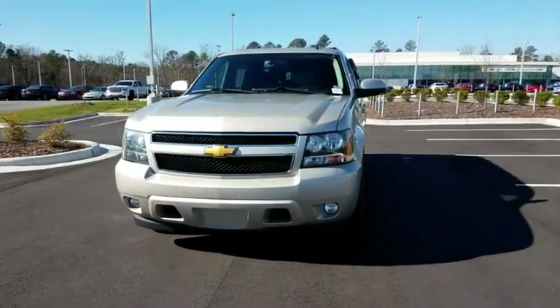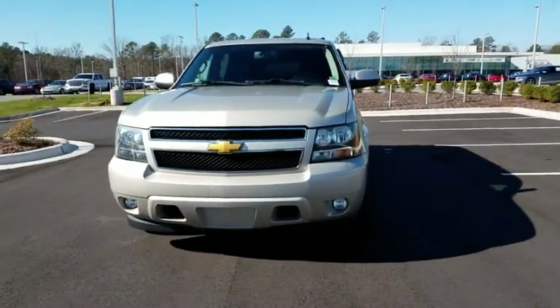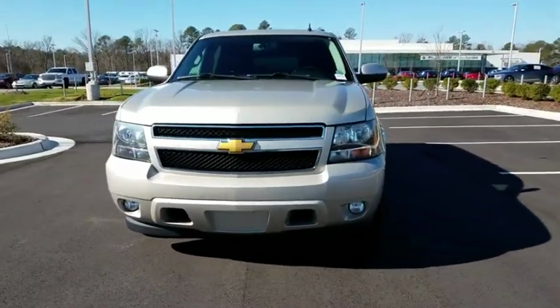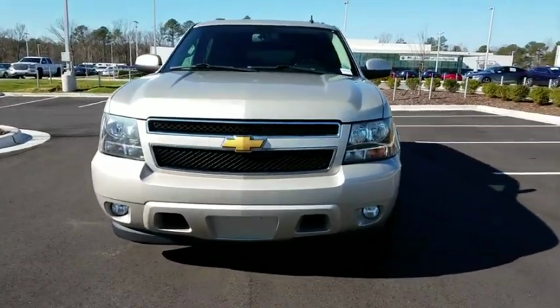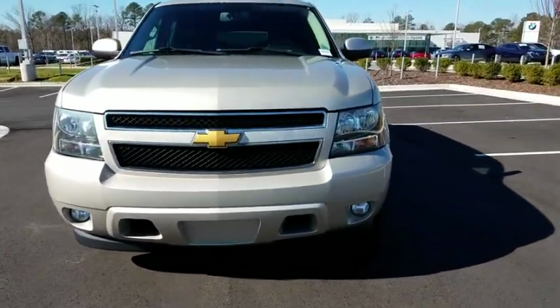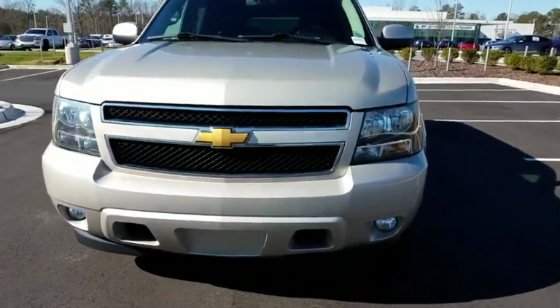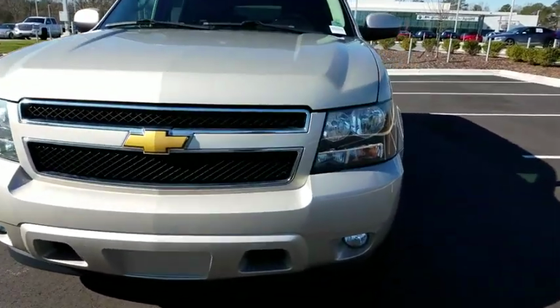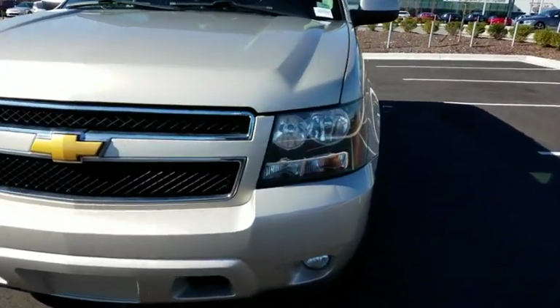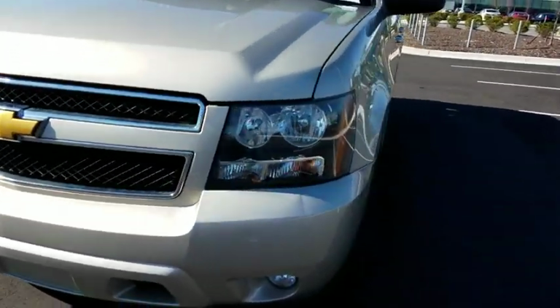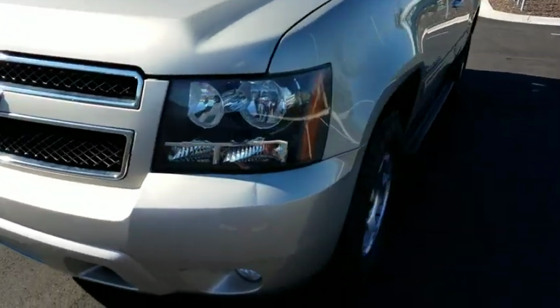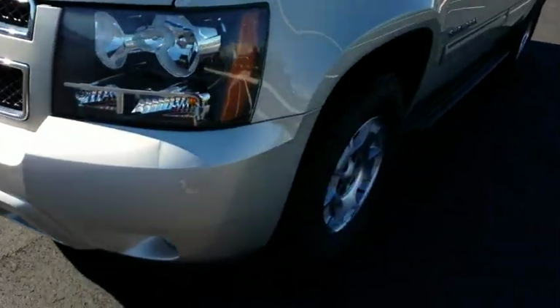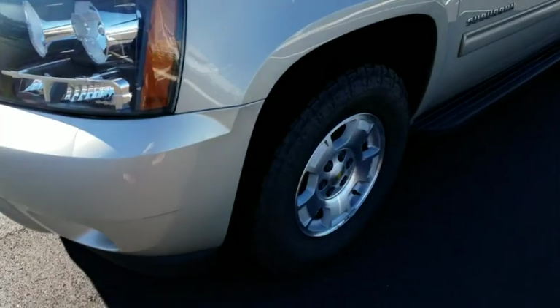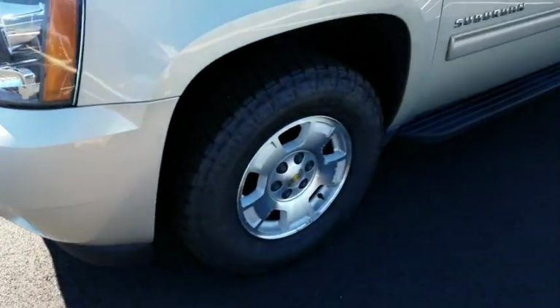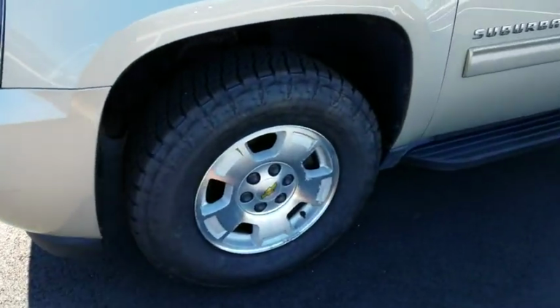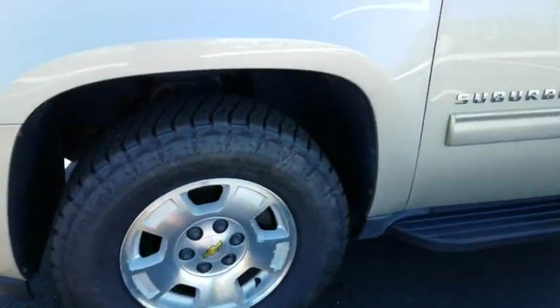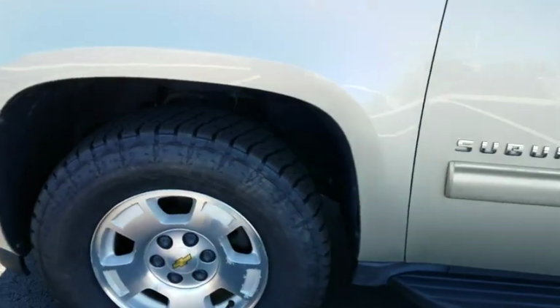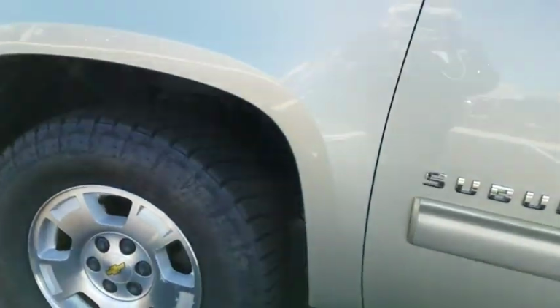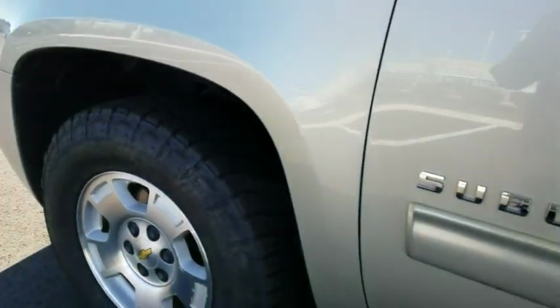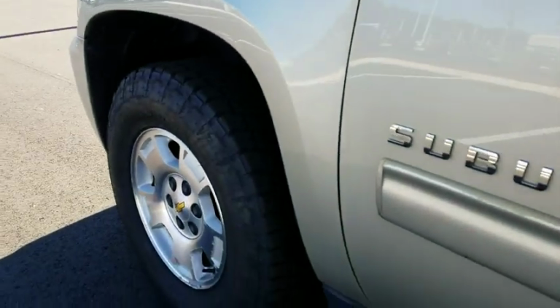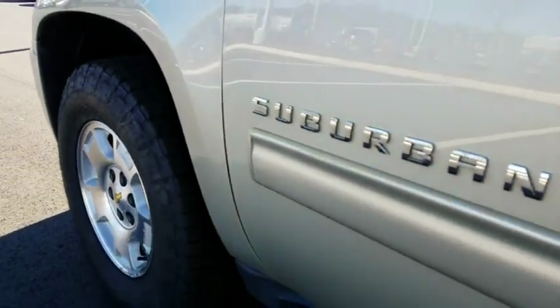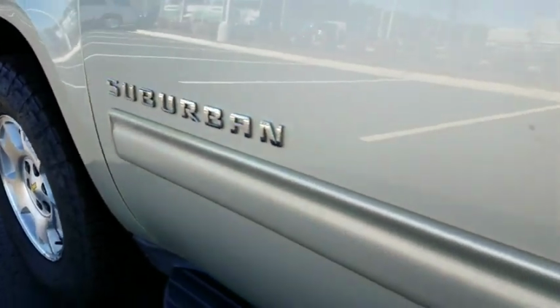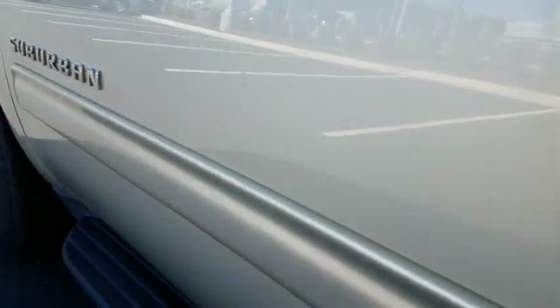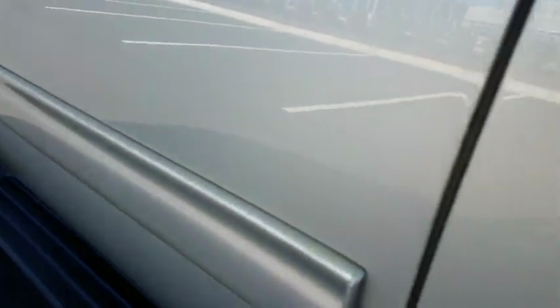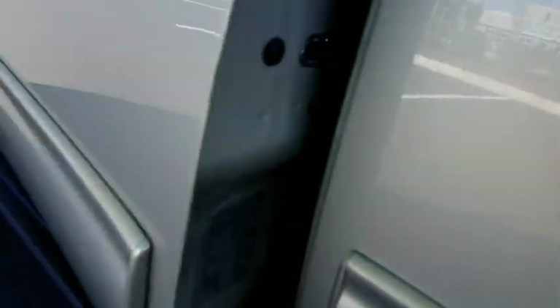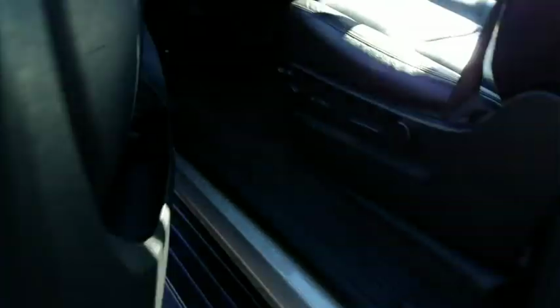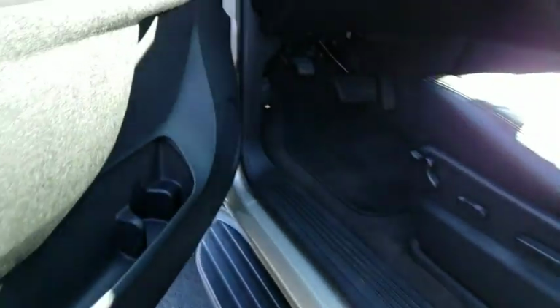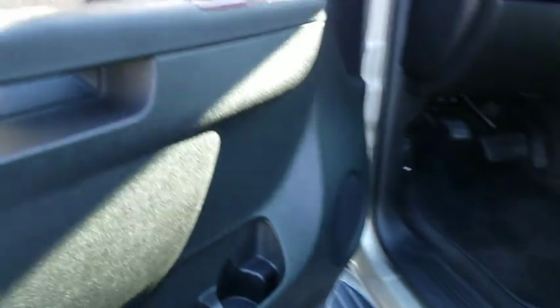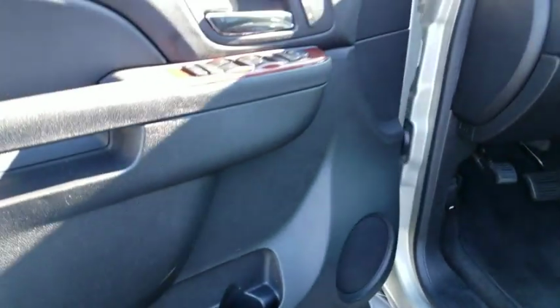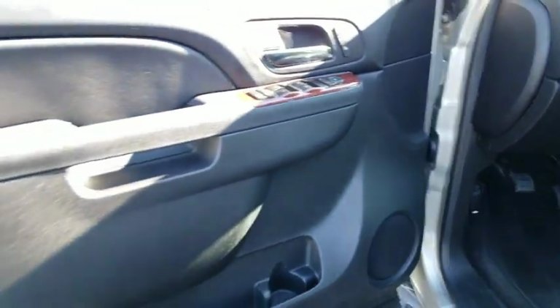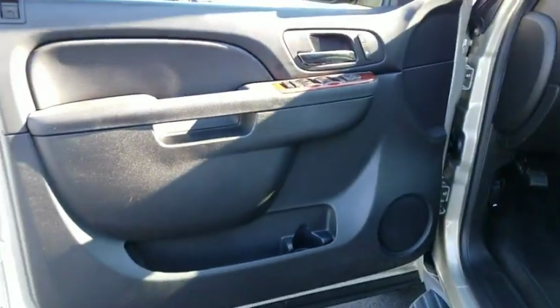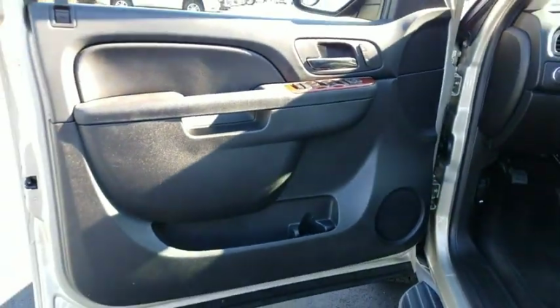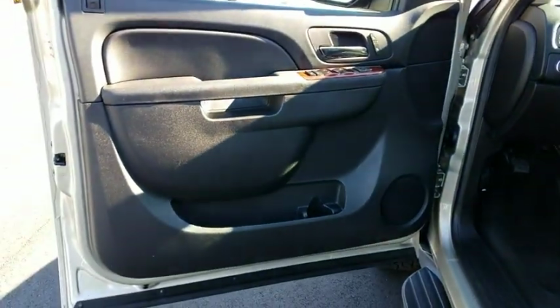ABS four-wheel, front floor mat, four-wheel disc brakes, cruise control, aluminum wheels, premium sound system, rear defrost, AM FM stereo radio, auto off headlights.